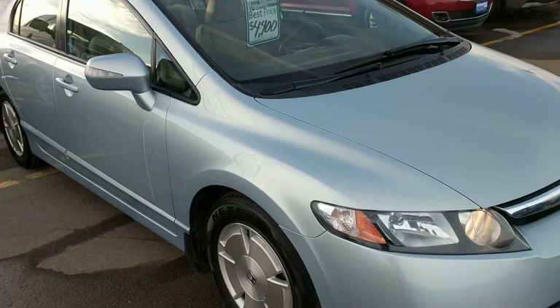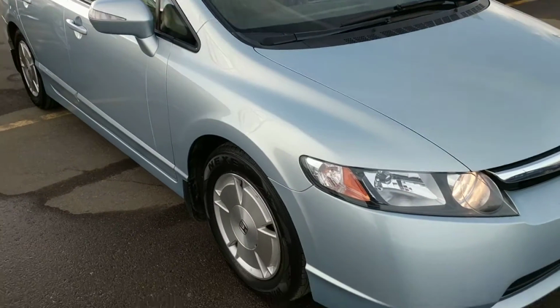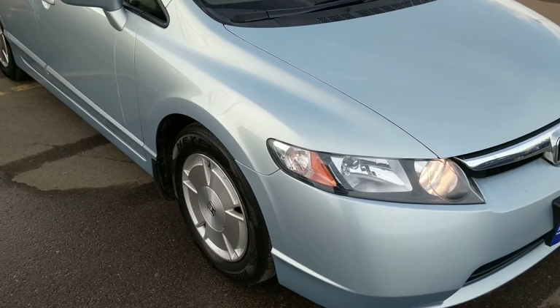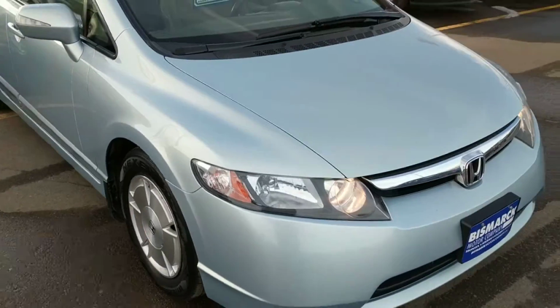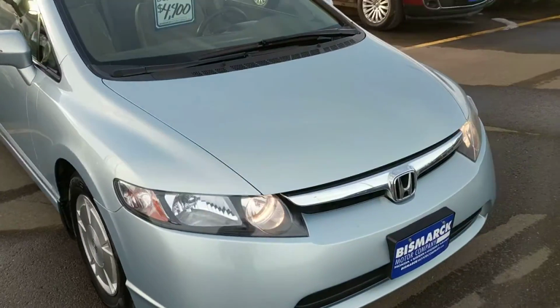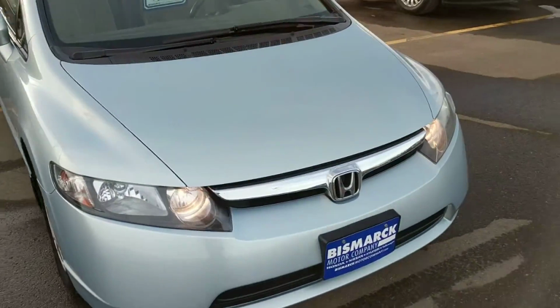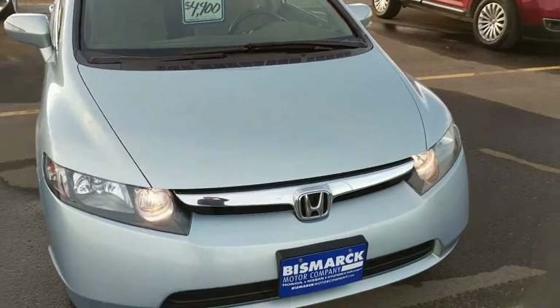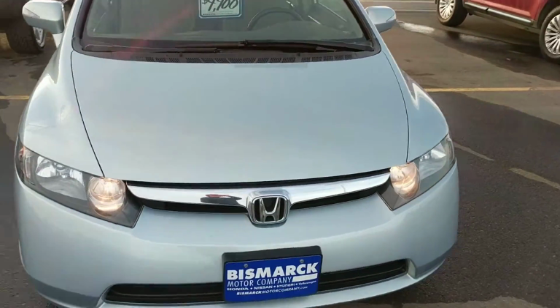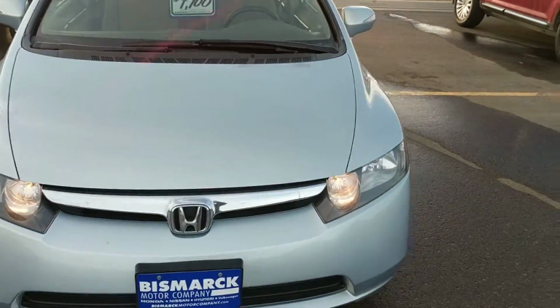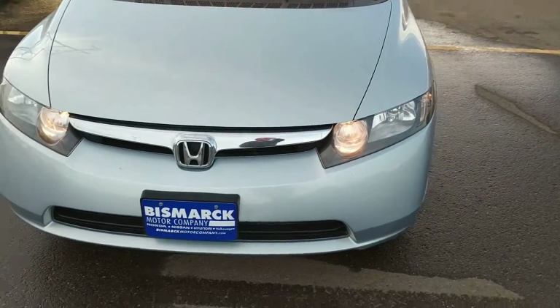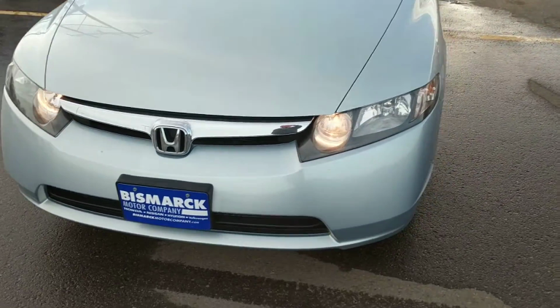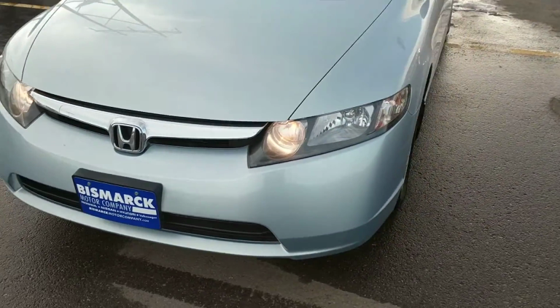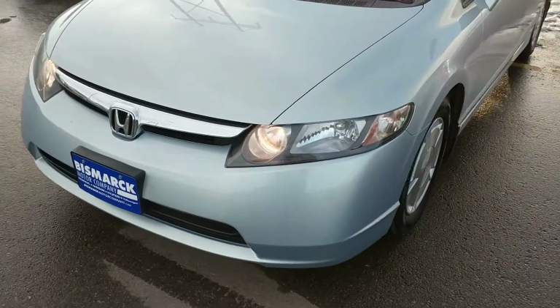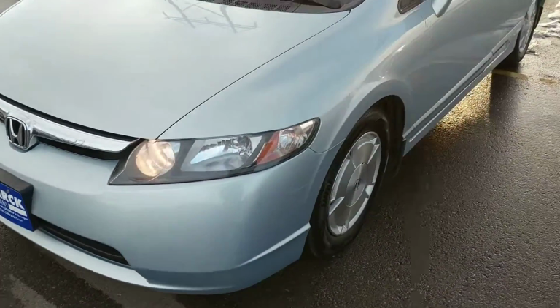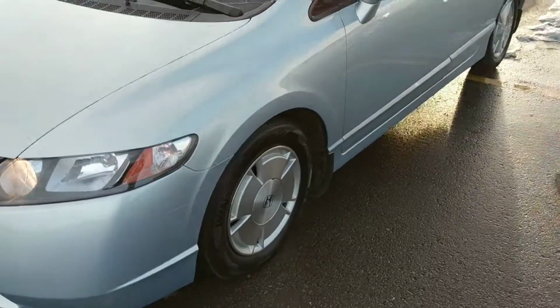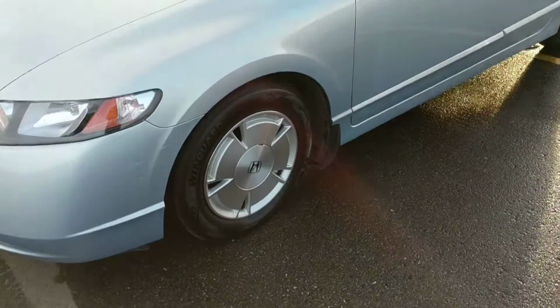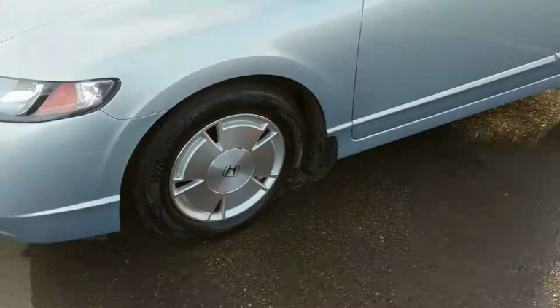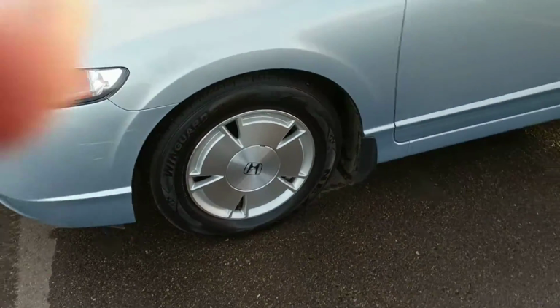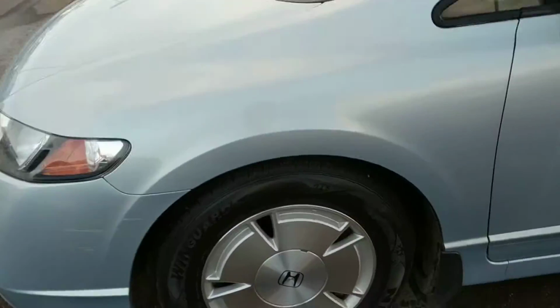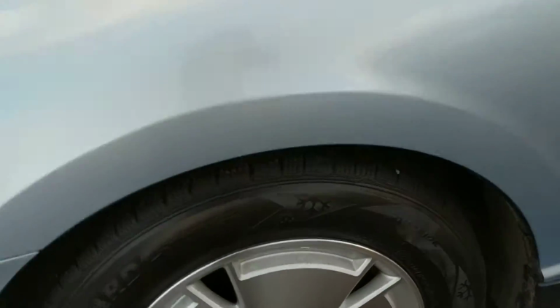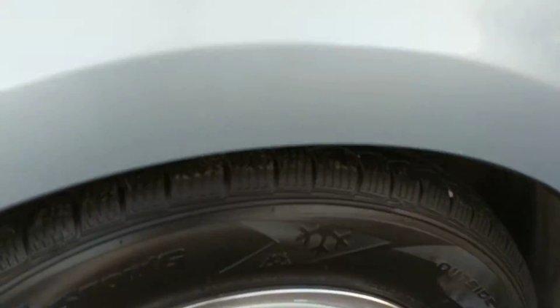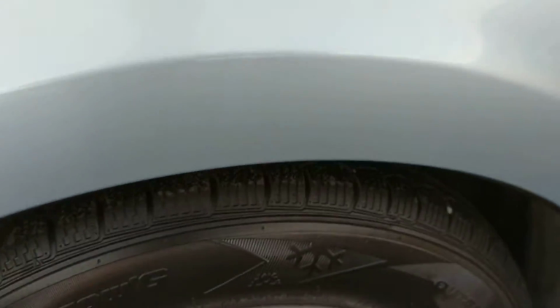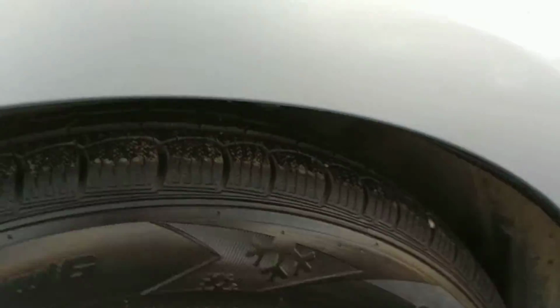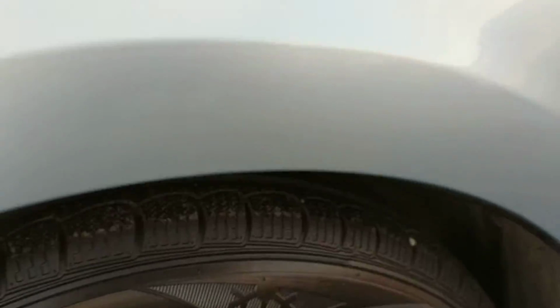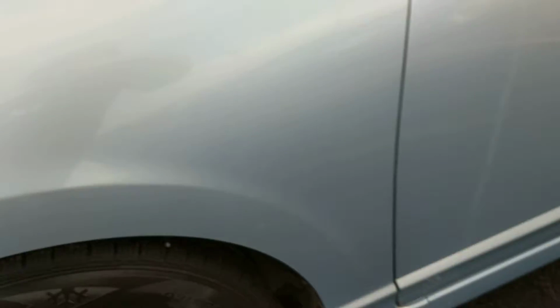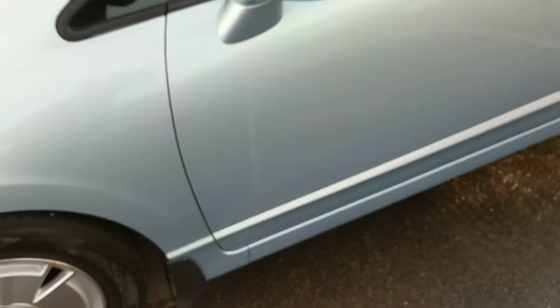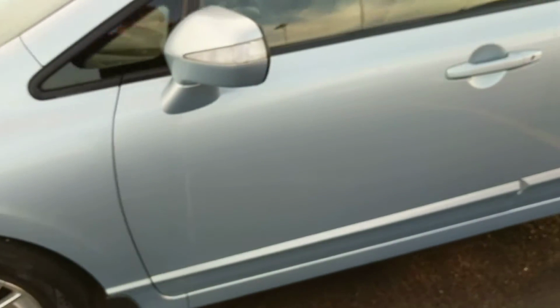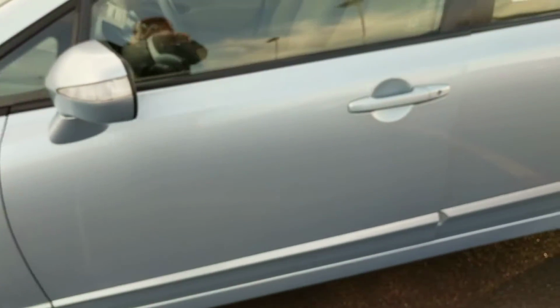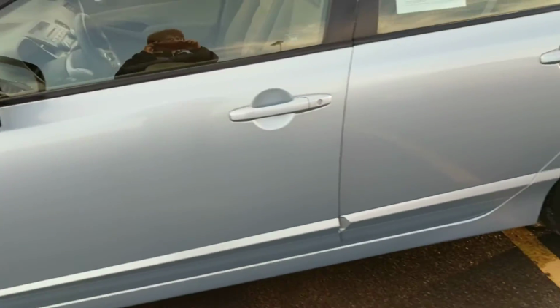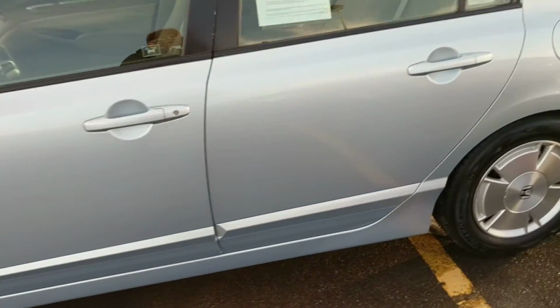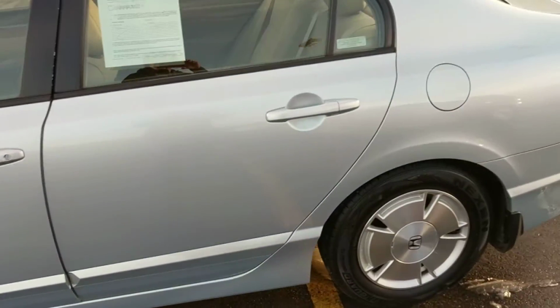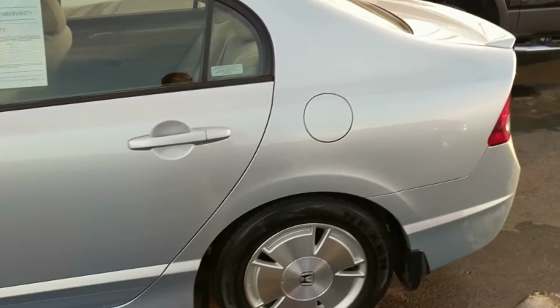I knew the lady who actually had it, and she took very, very good care of it. Tires — I believe they just put brand new tires on it before she traded it in. Very nice little car.